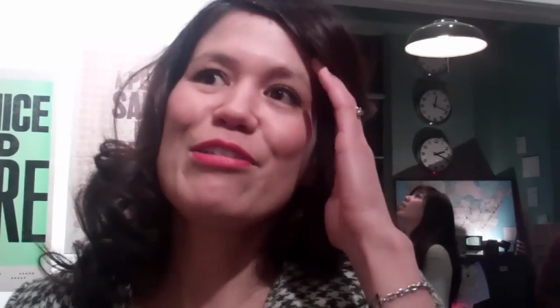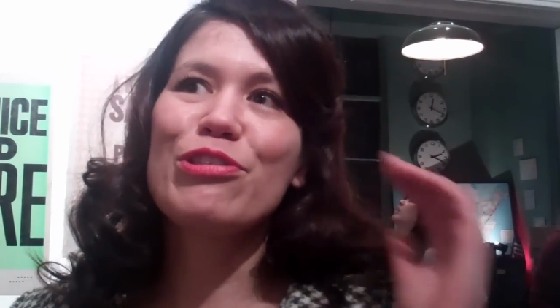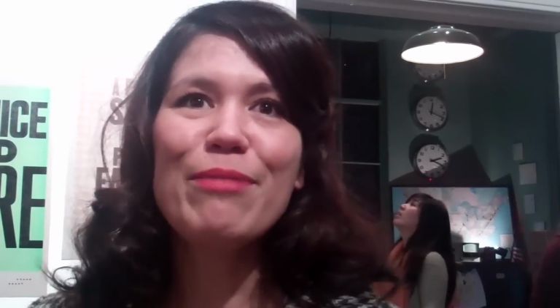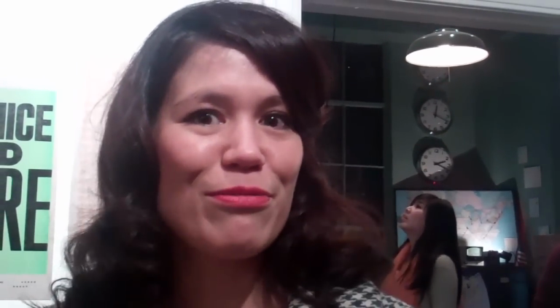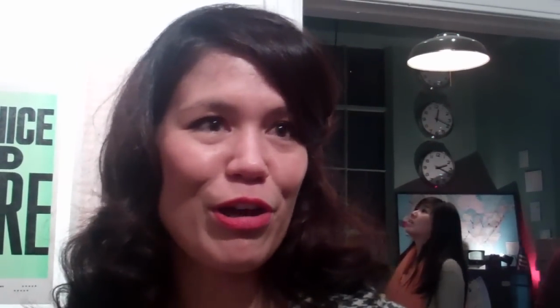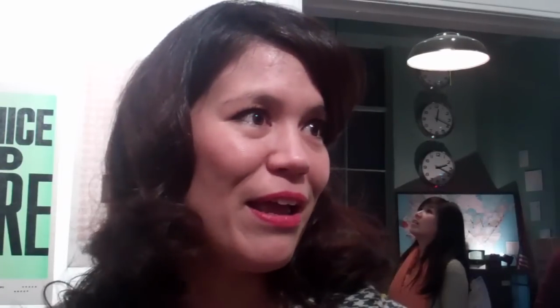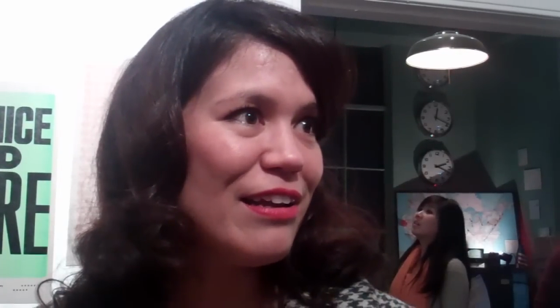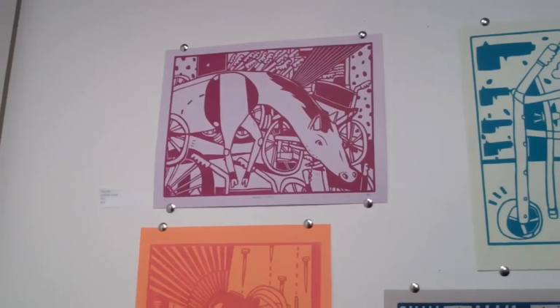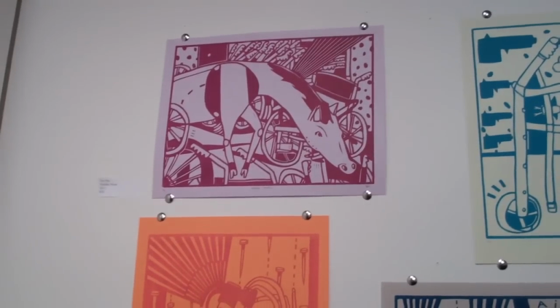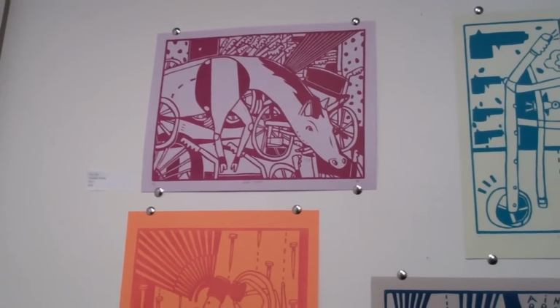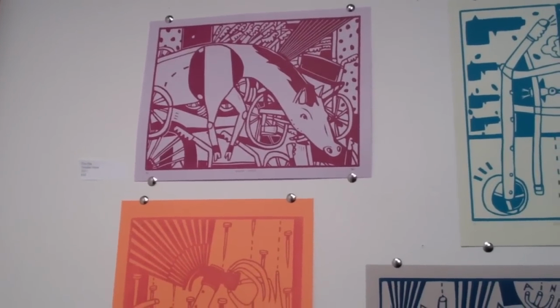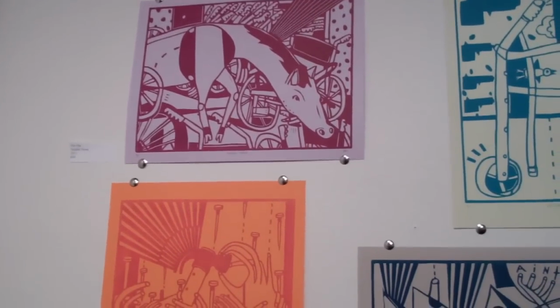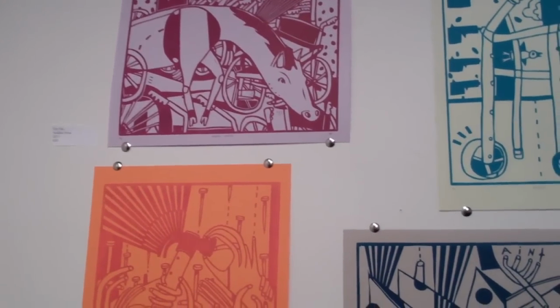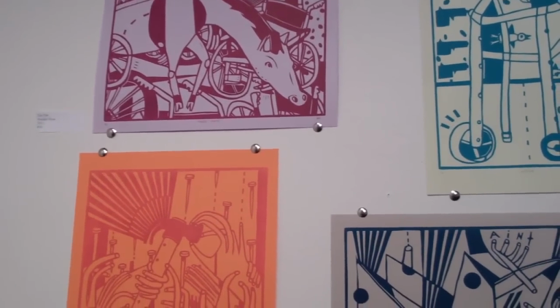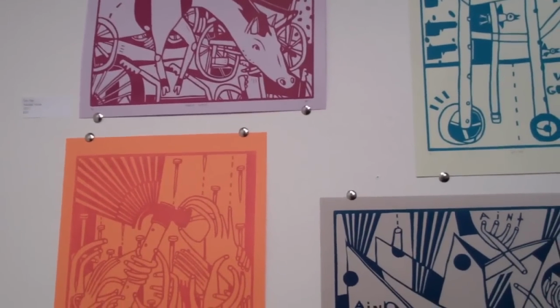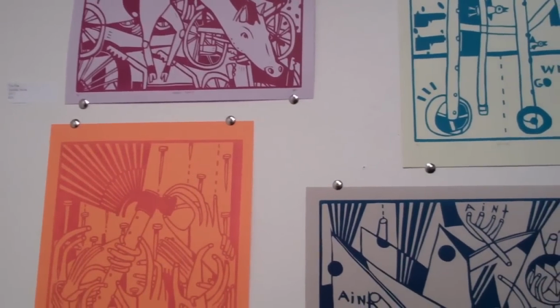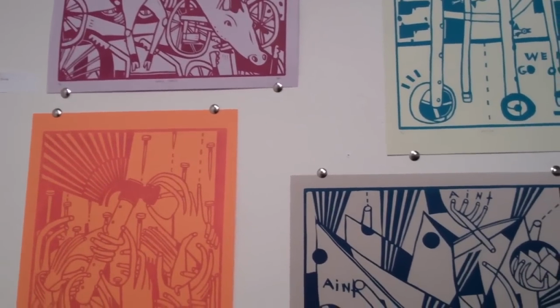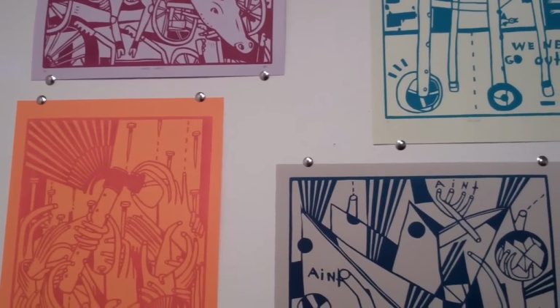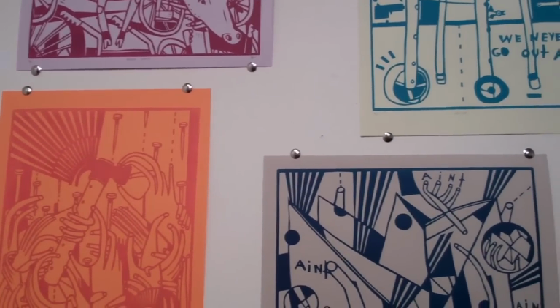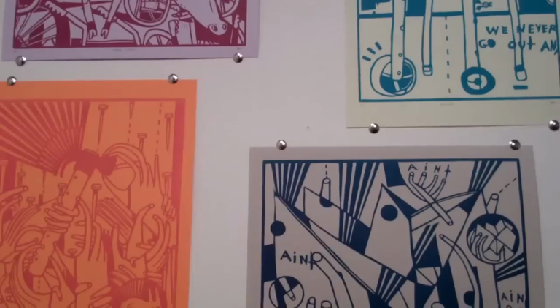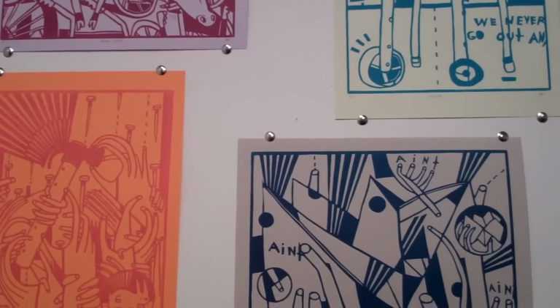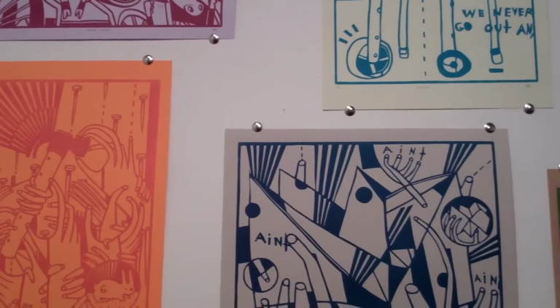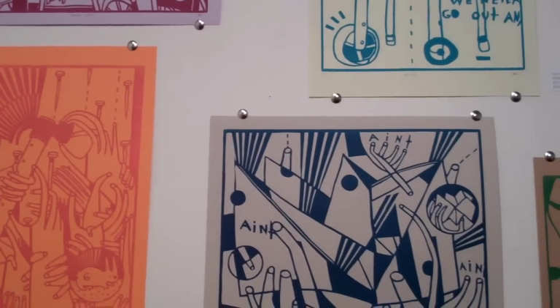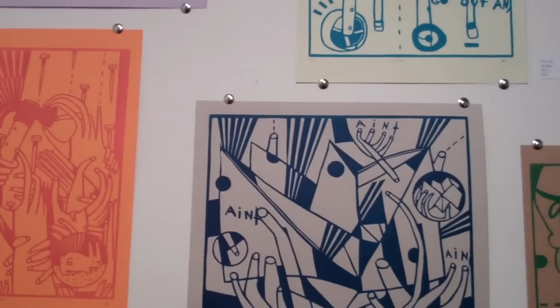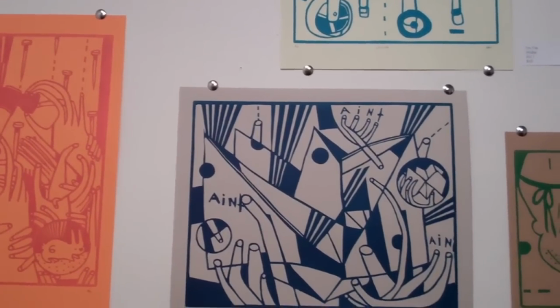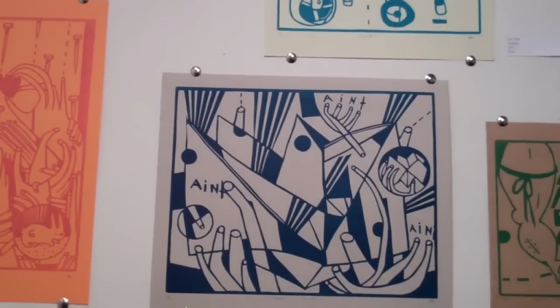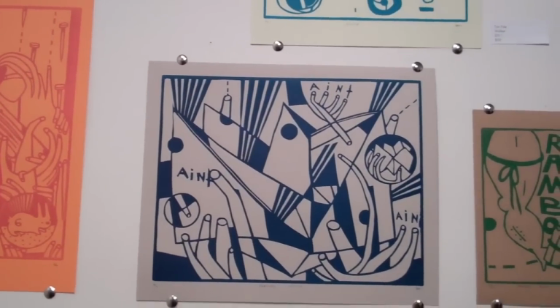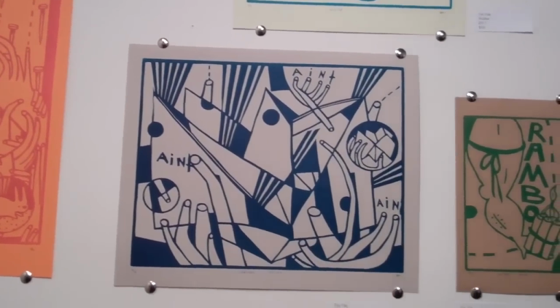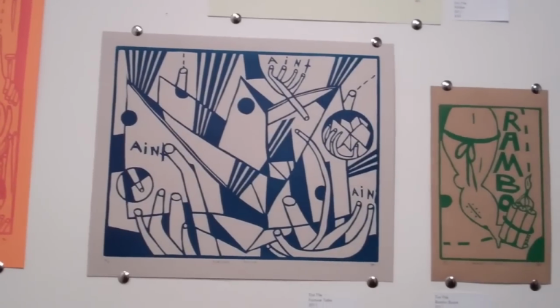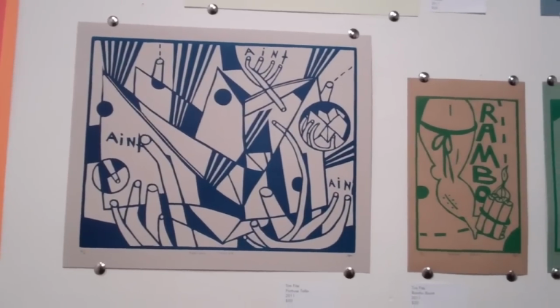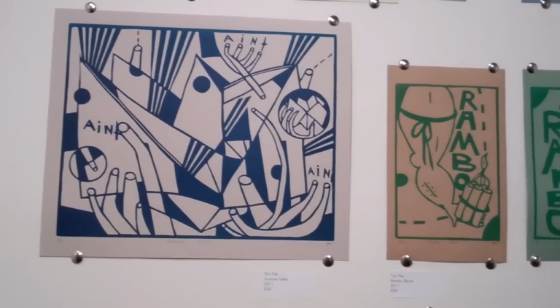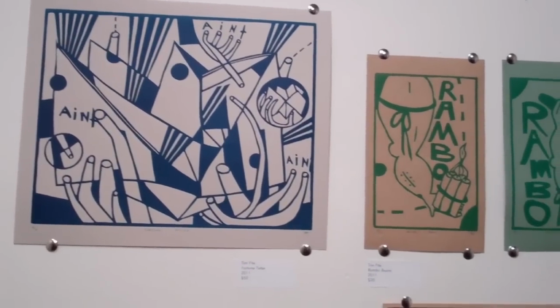We heard through word of mouth that Rebecca Peters is a wonderful letterpress artist. She came and did a workshop and she's wonderful to work with. And we thought, hey, we need to do a letterpress show and showcase this craft, this really fine art. And it just went from there.